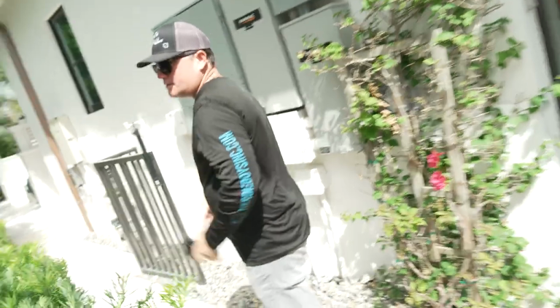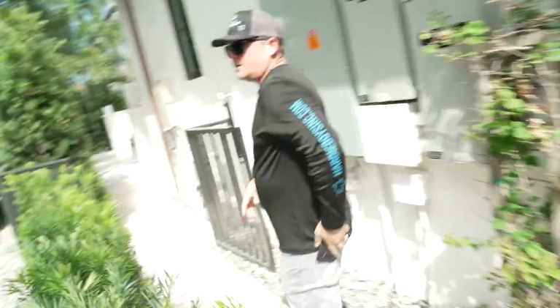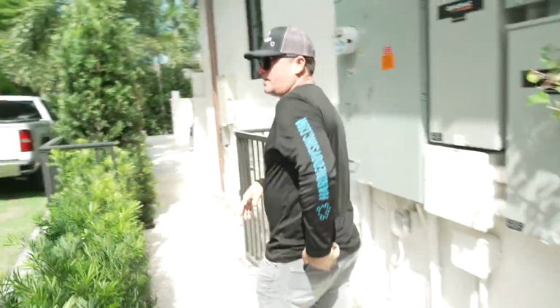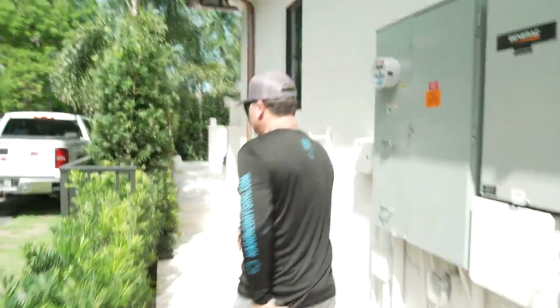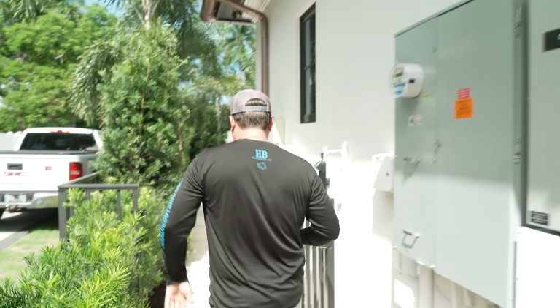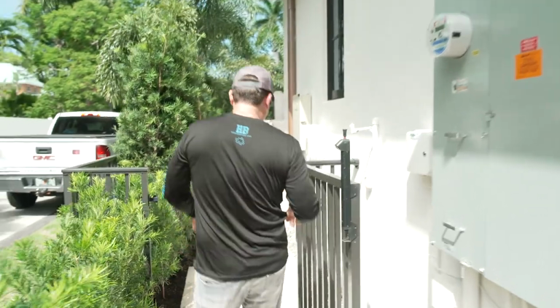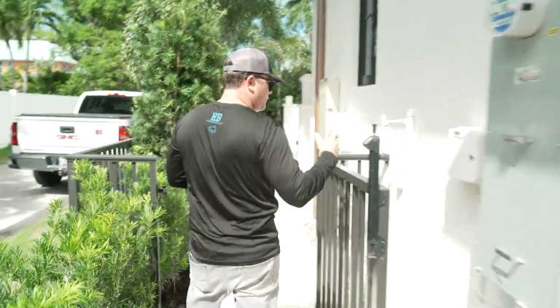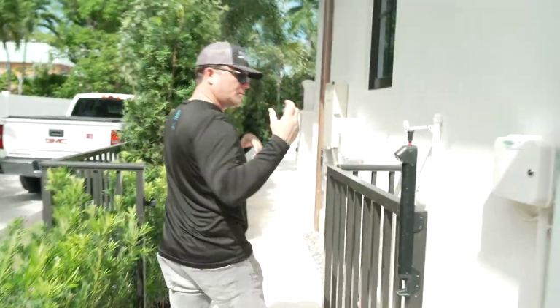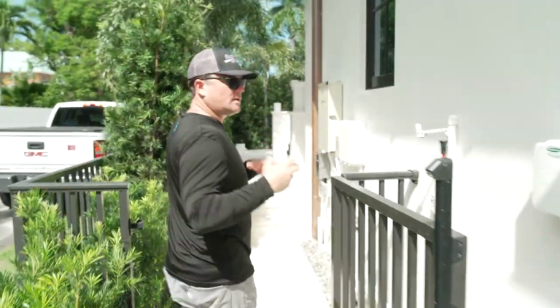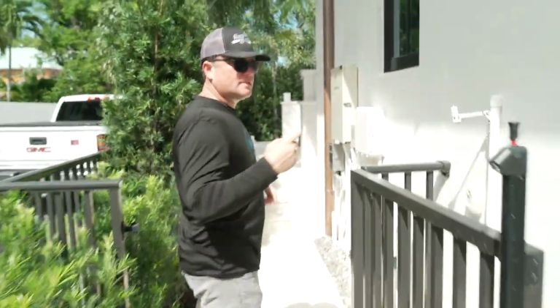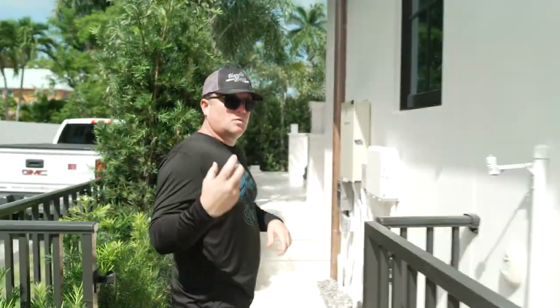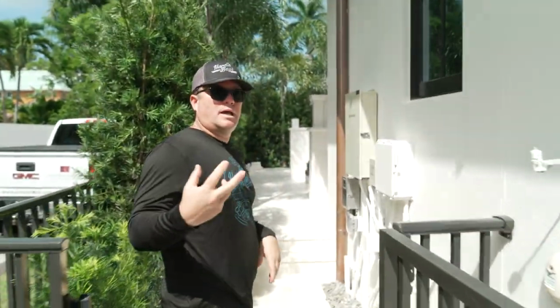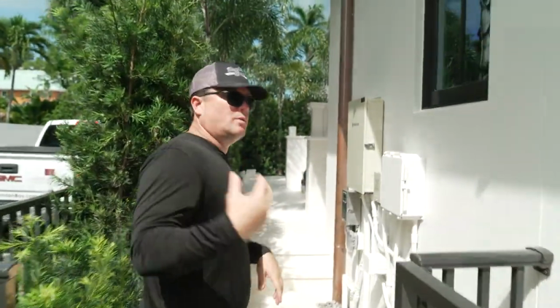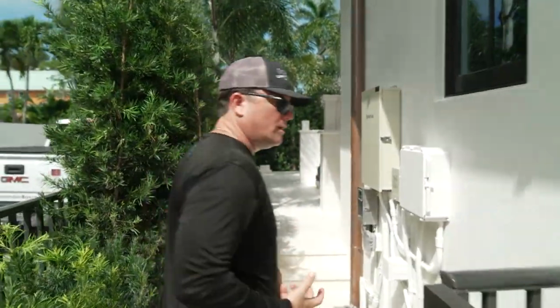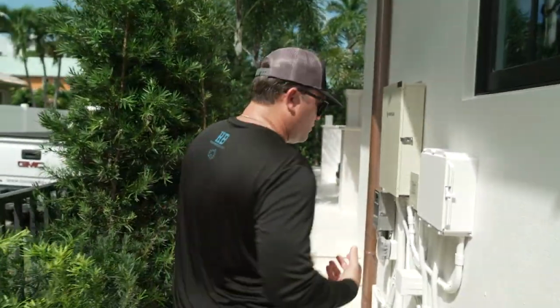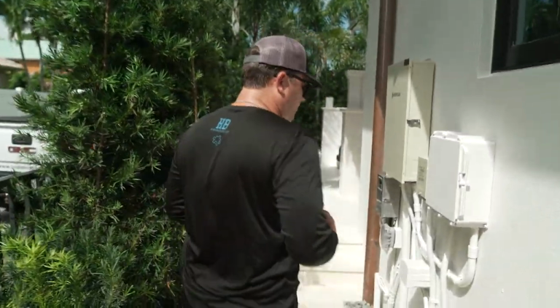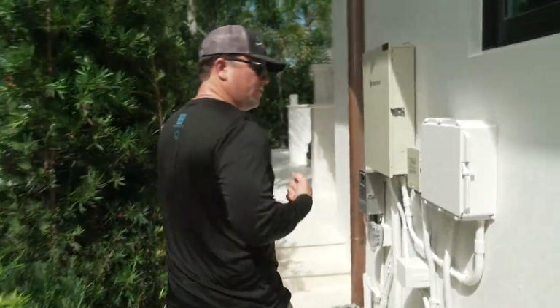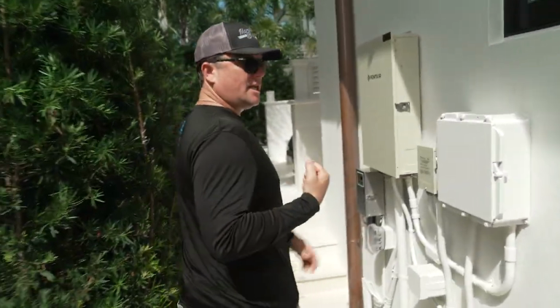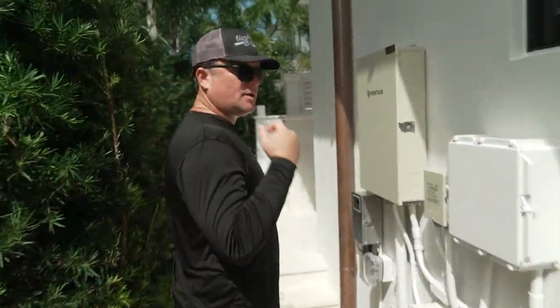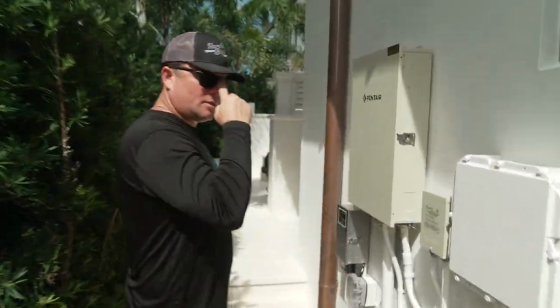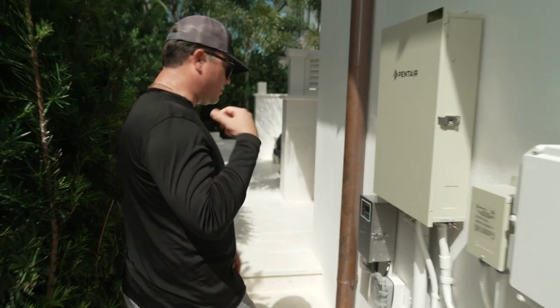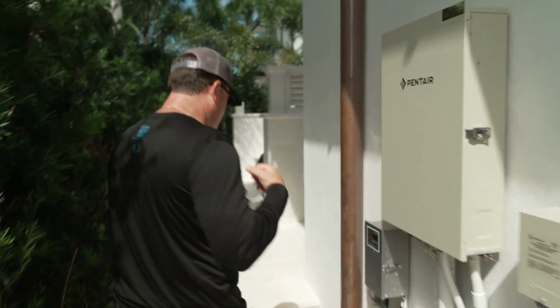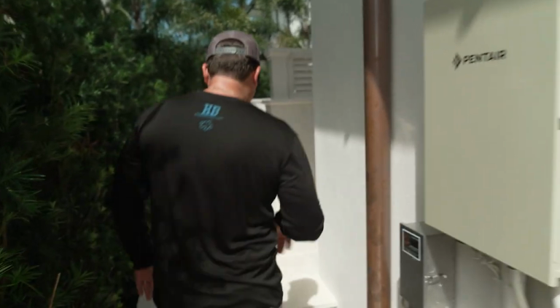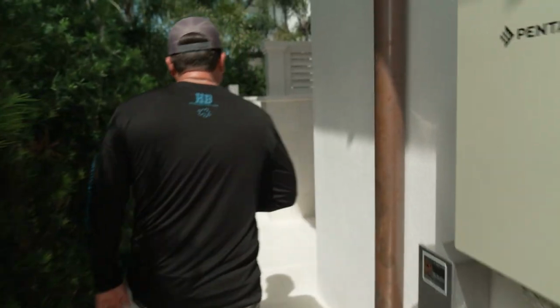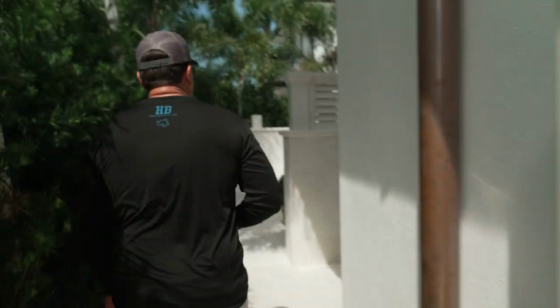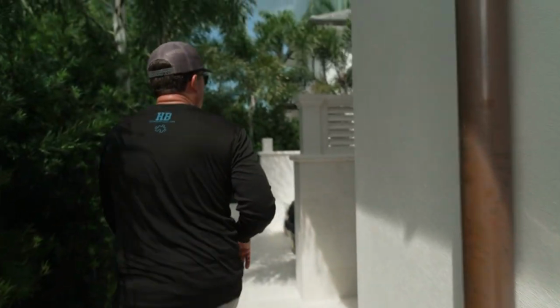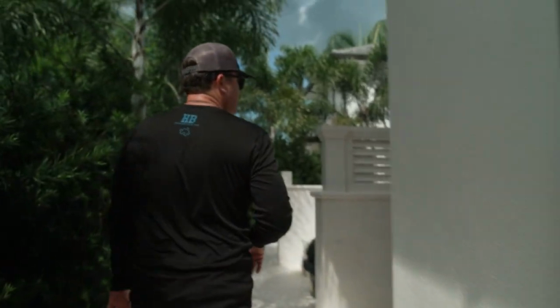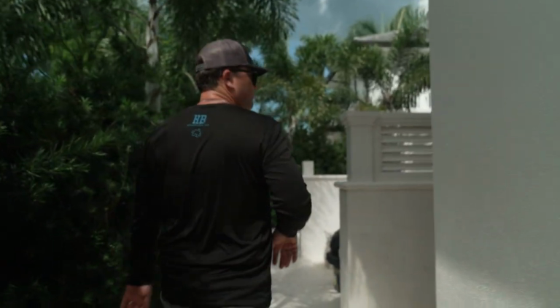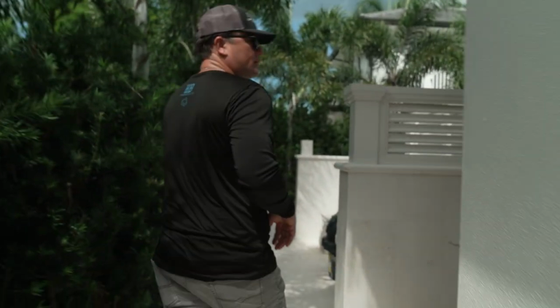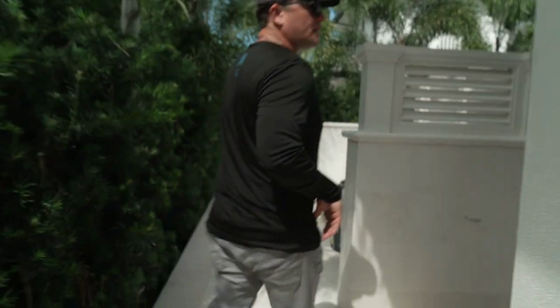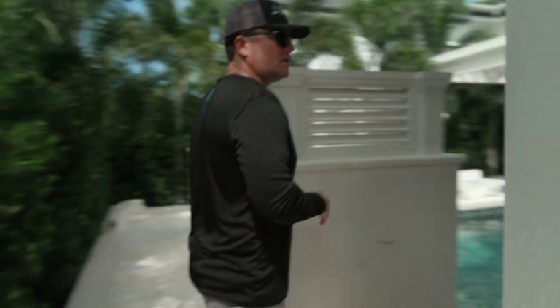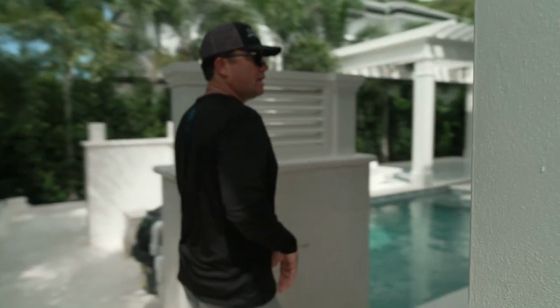I always talk about all the different product lines. This is one house where we have a freestanding trellis that's really cool and something I want to share.